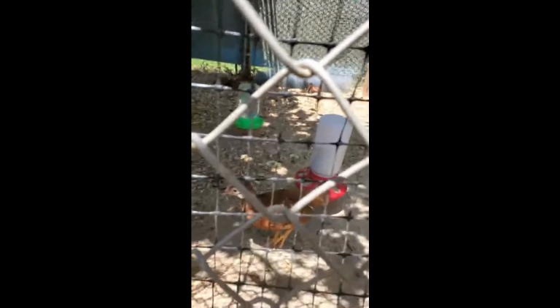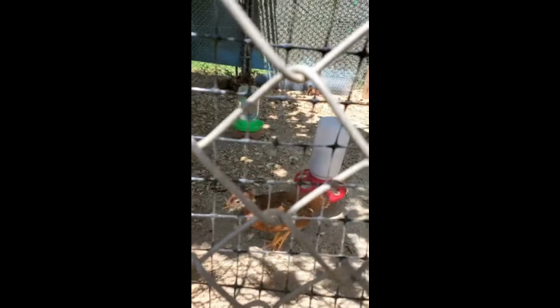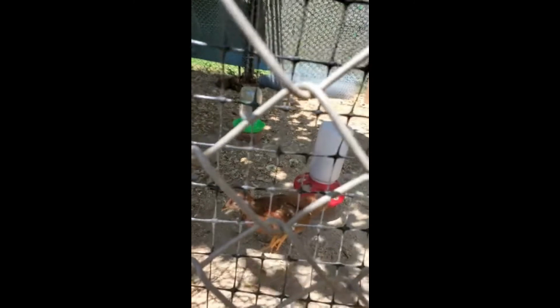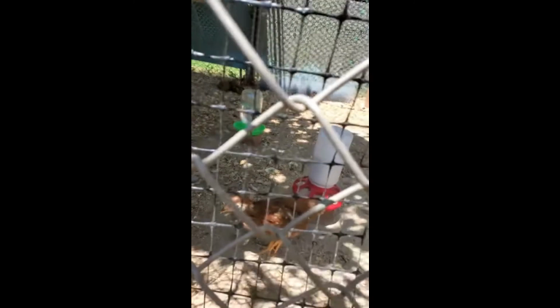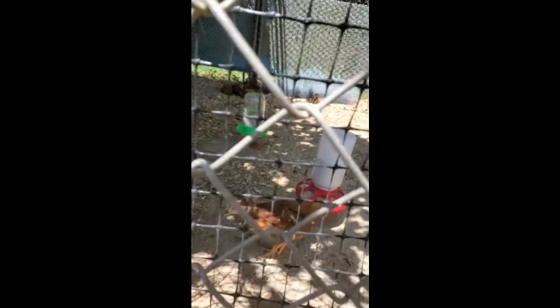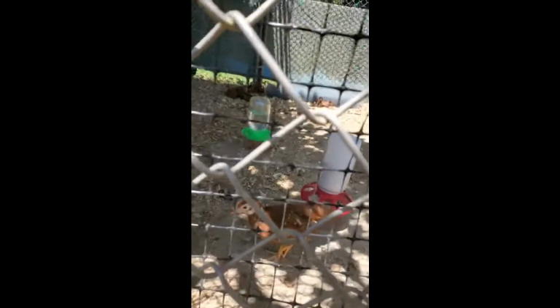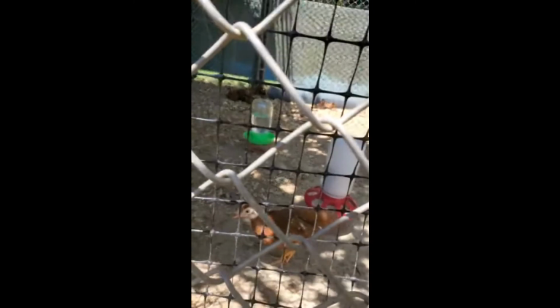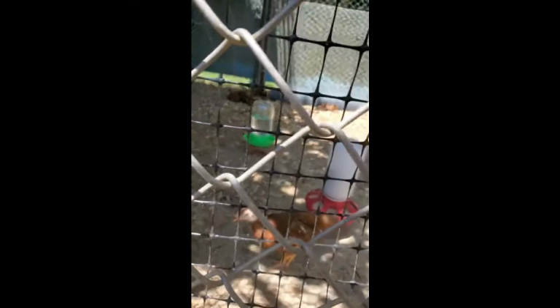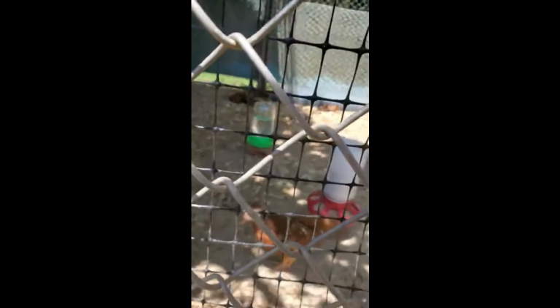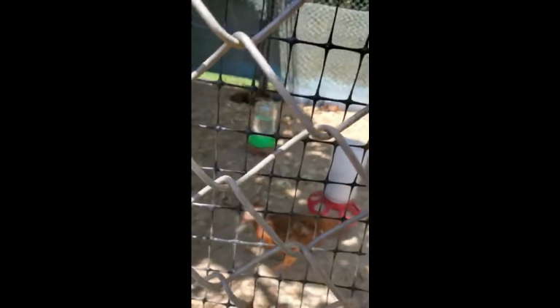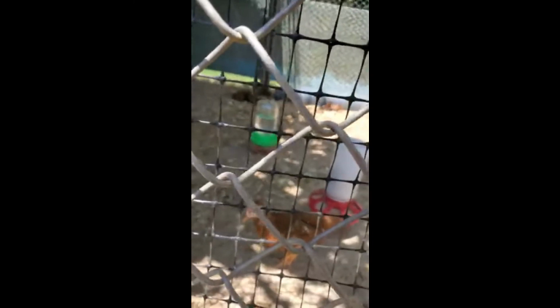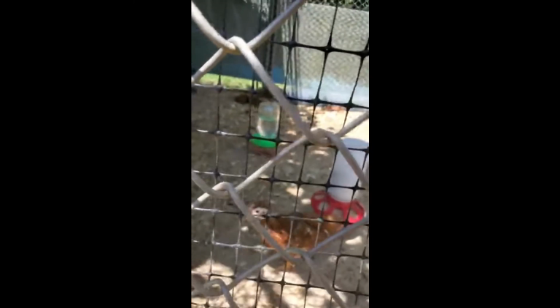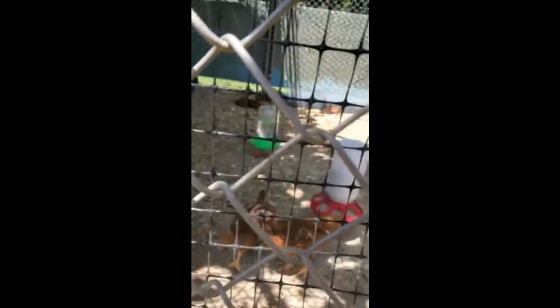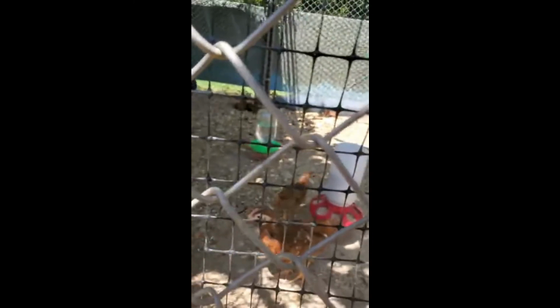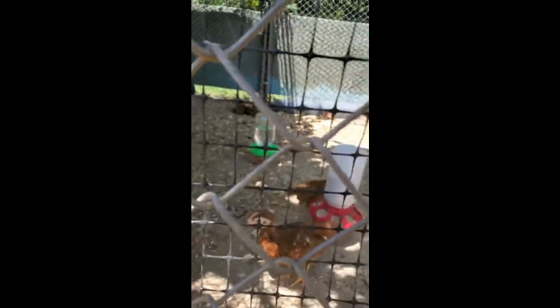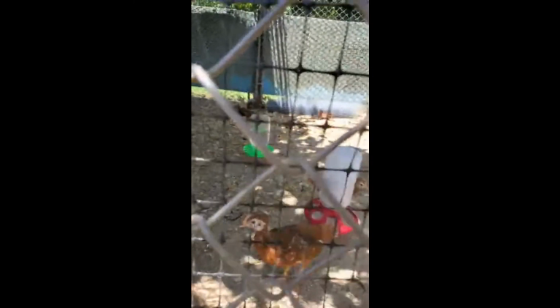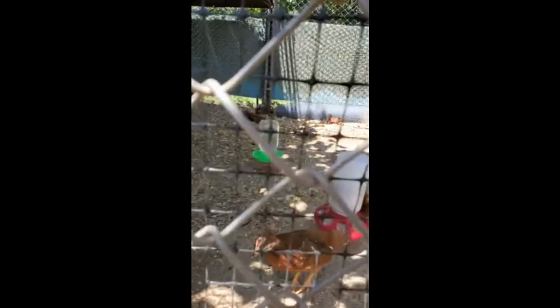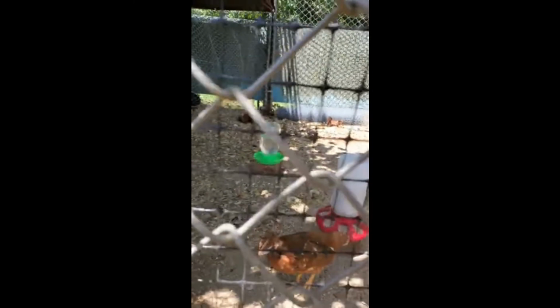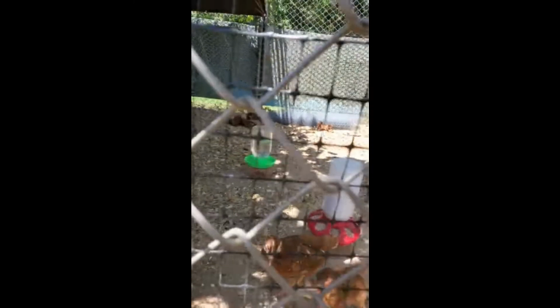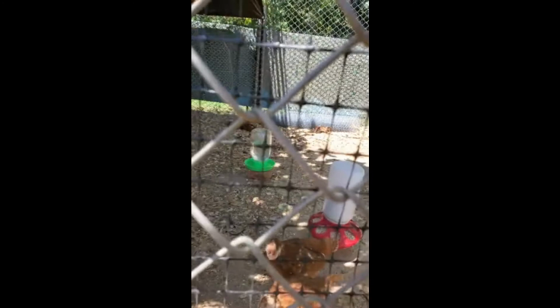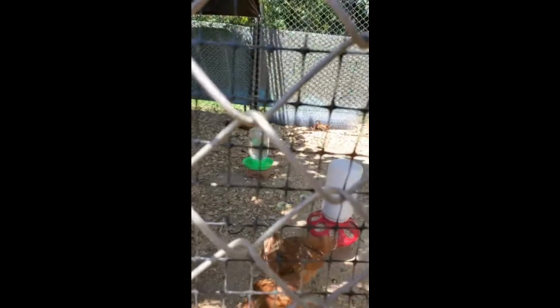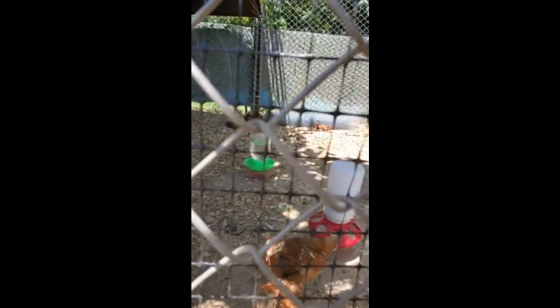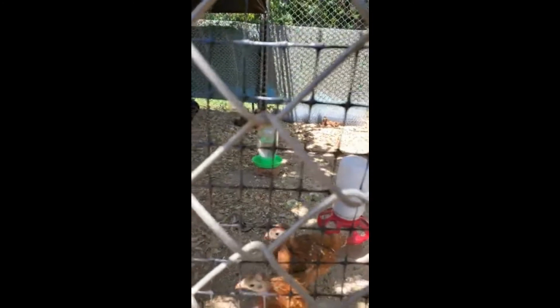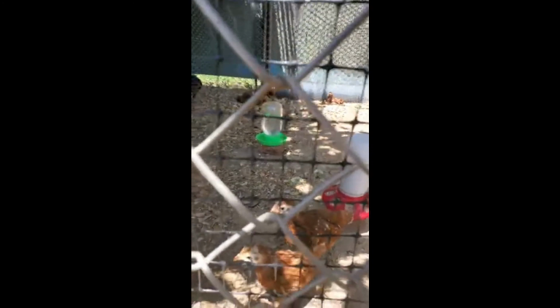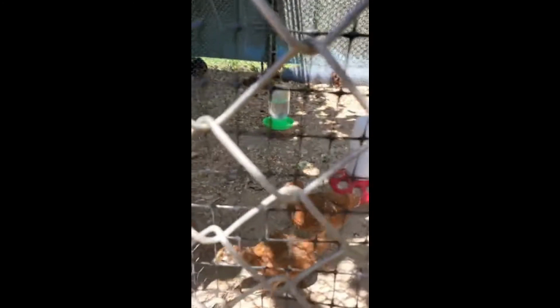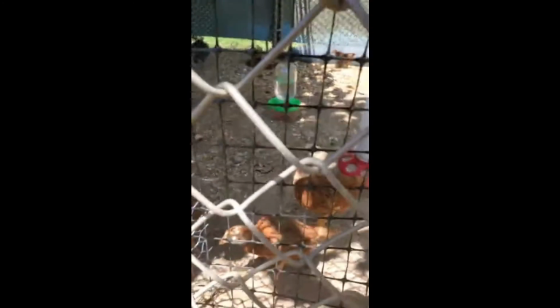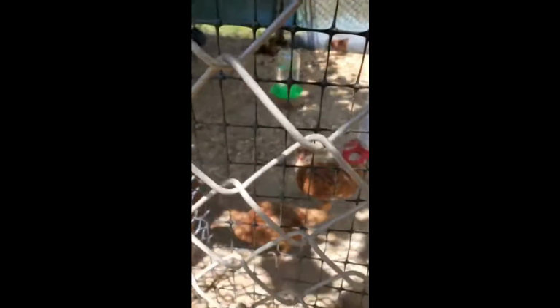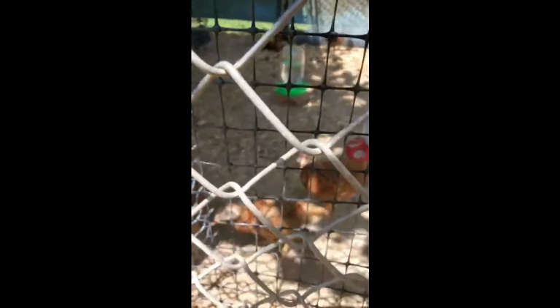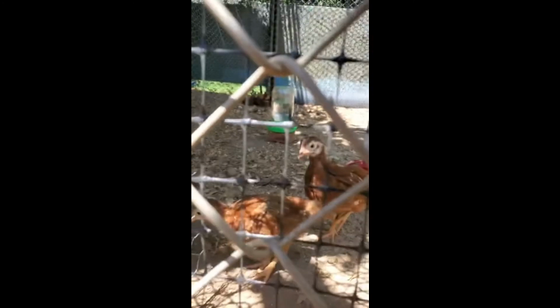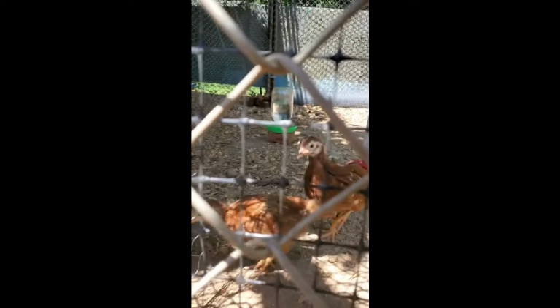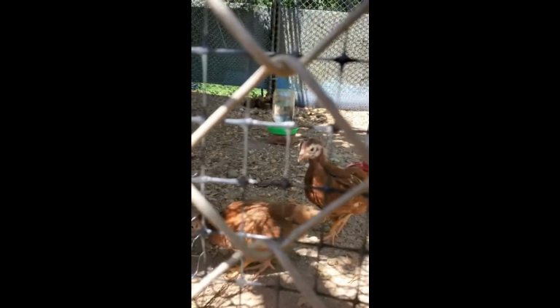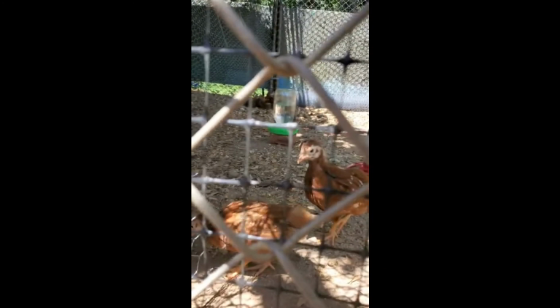I'm pretty sure we have two roosters, and the rest are going to be hens — just like Hendrick said in the first video. That's one of the hens right there.